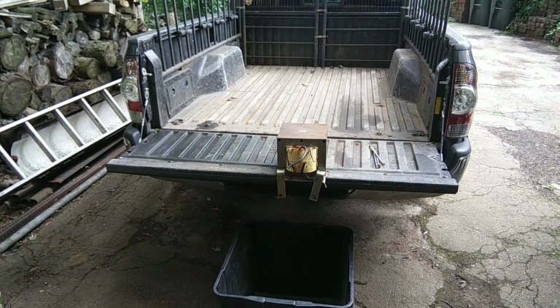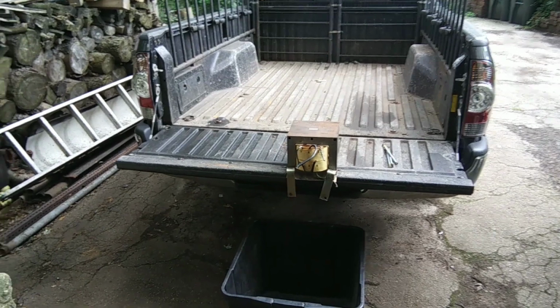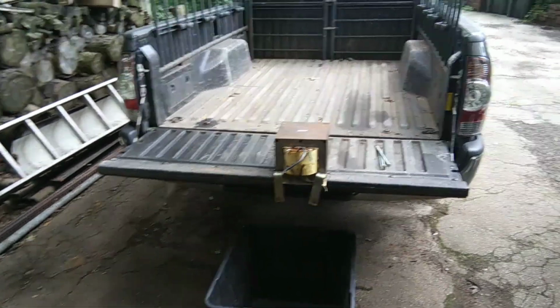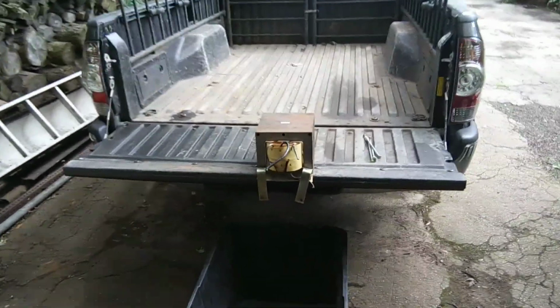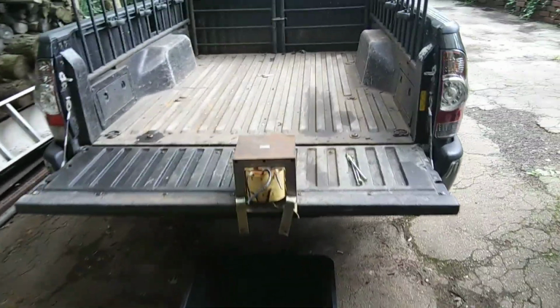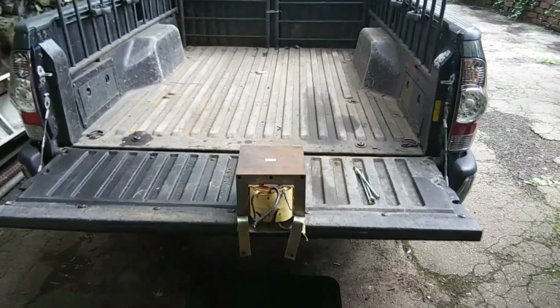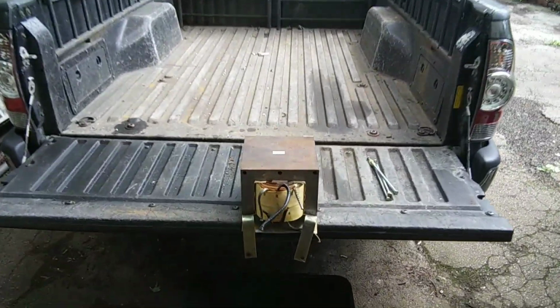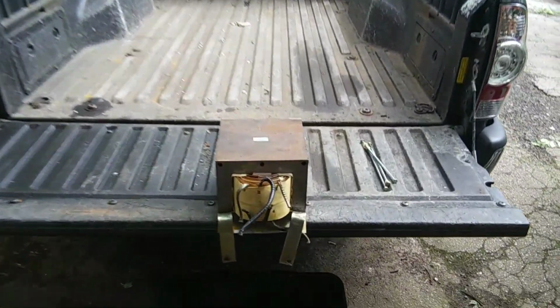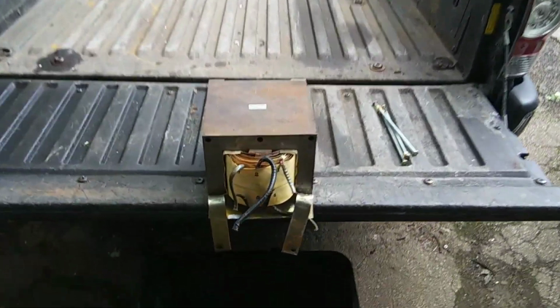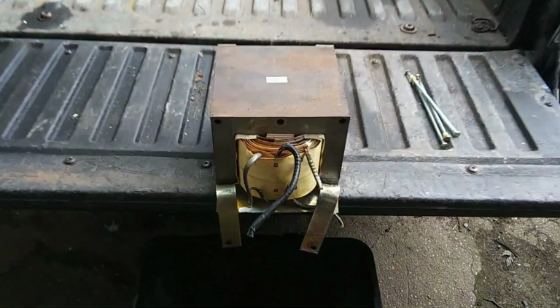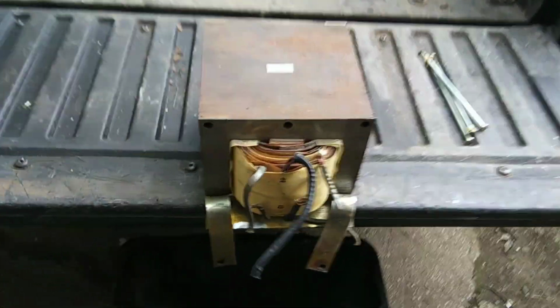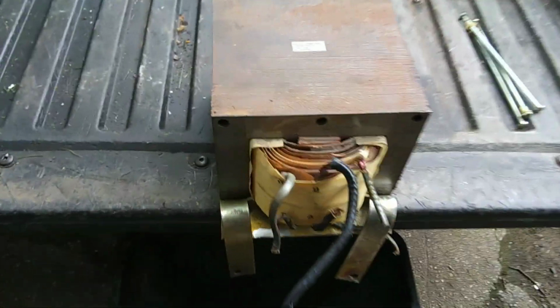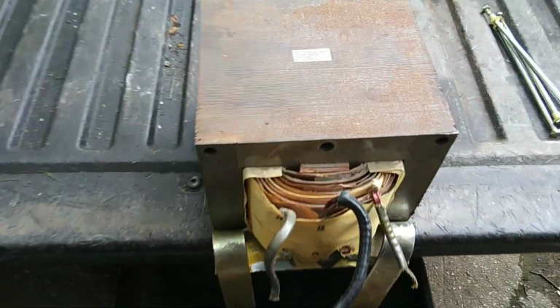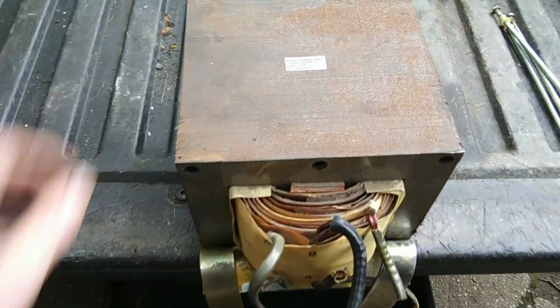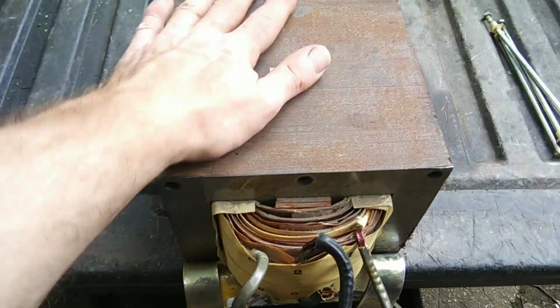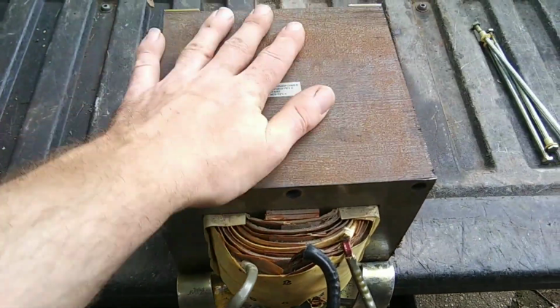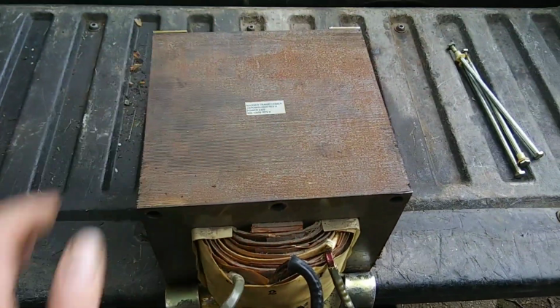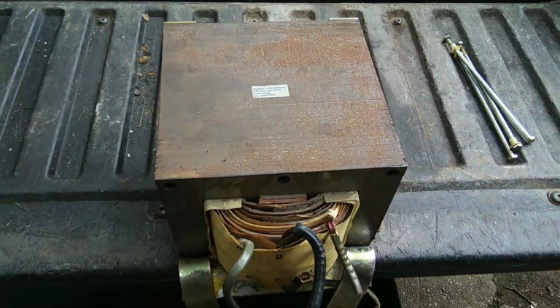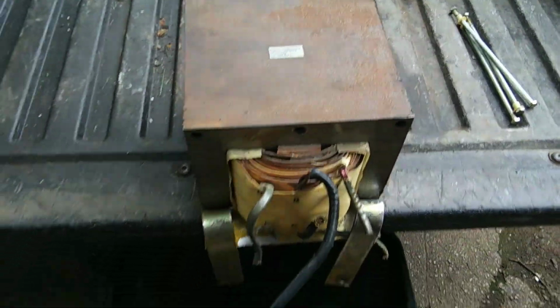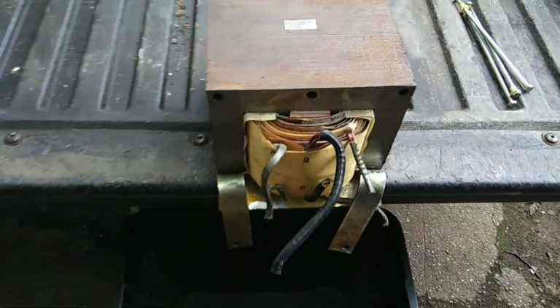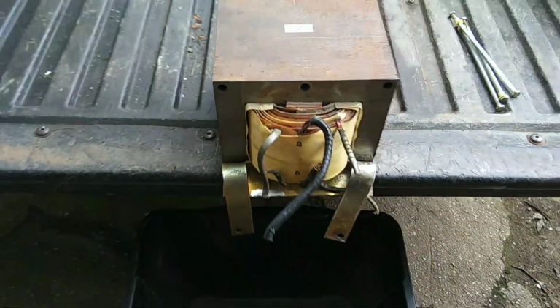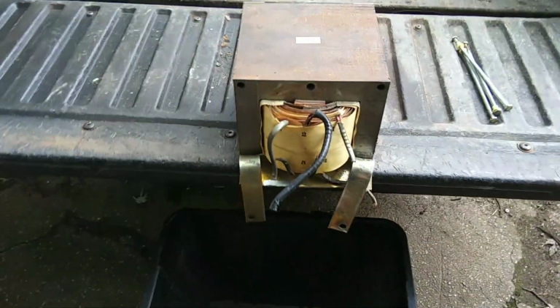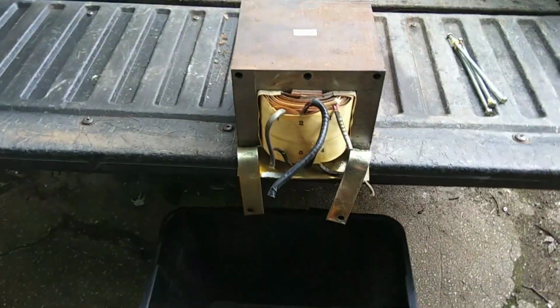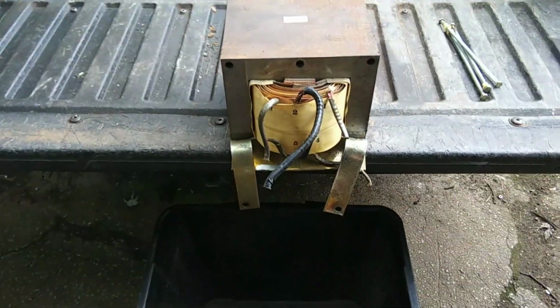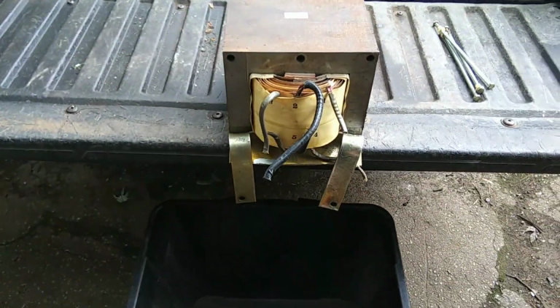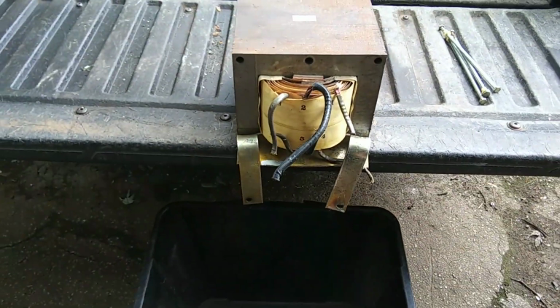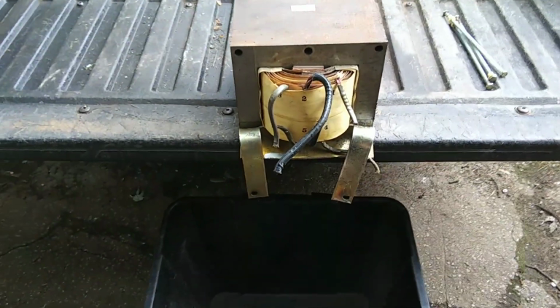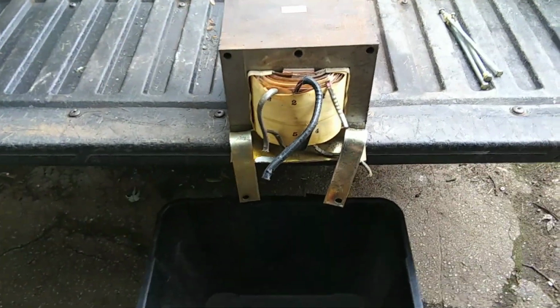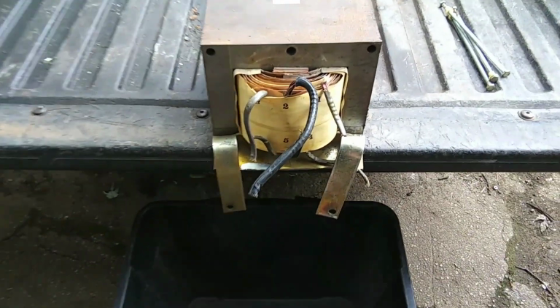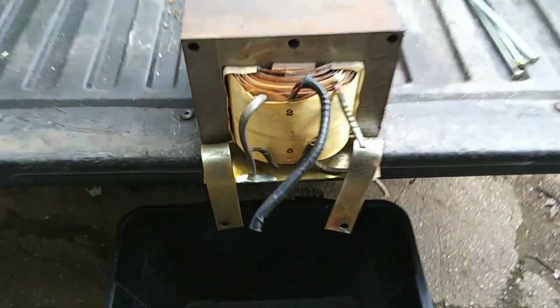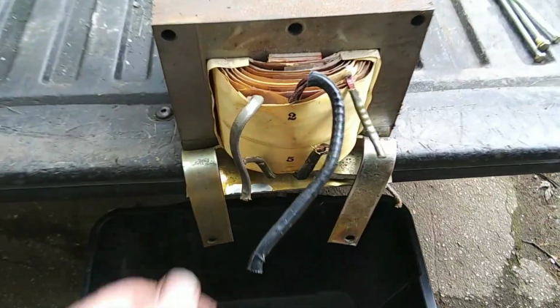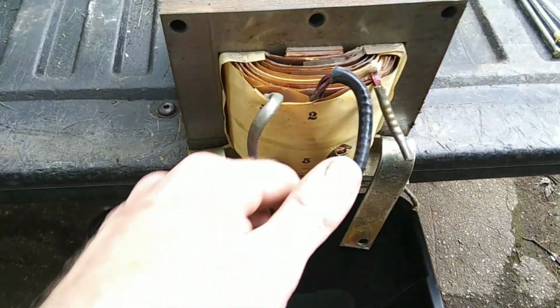All right everyone, you remember this big old 91-pound transformer we got out of that power conditioner a couple weeks ago? Well today we're gonna cut off the copper and get it out of there.